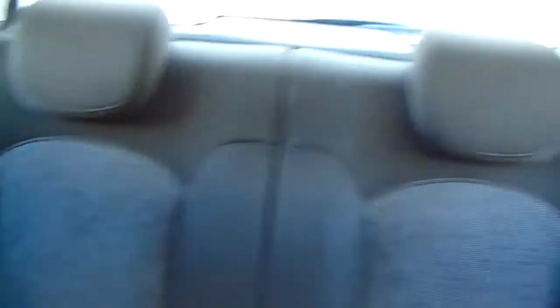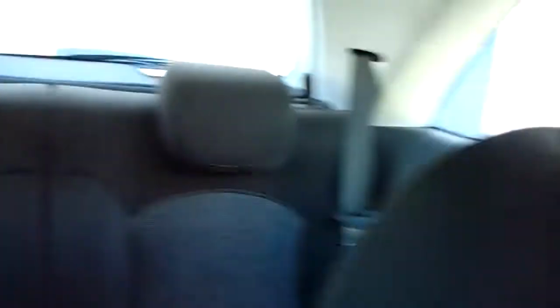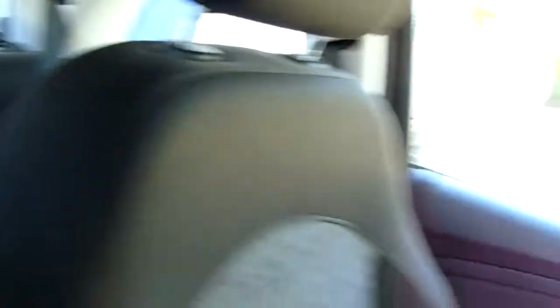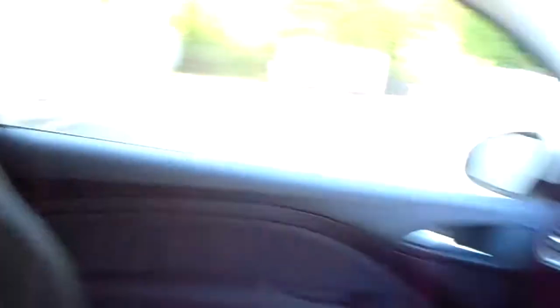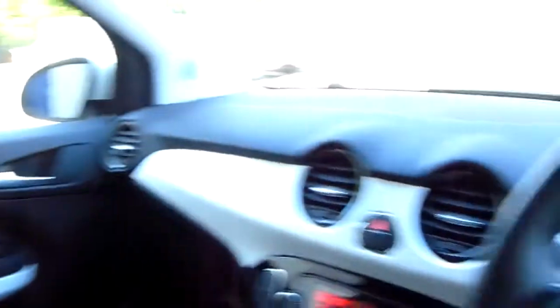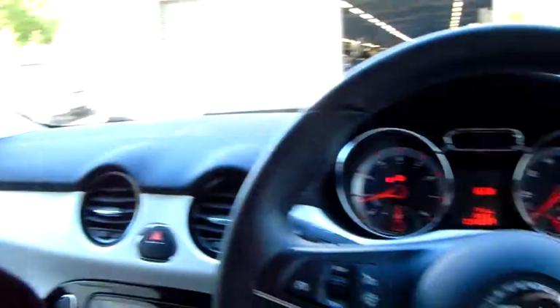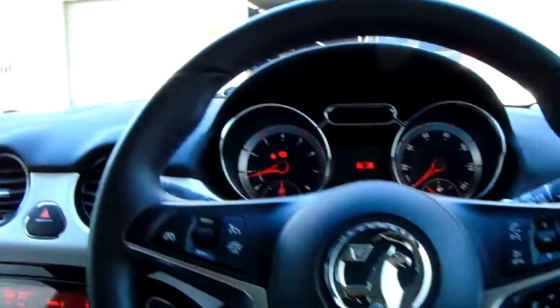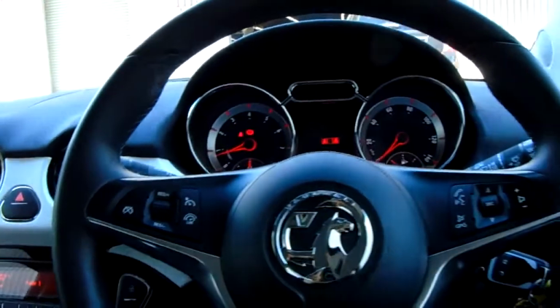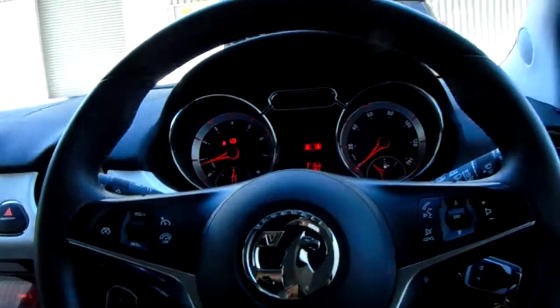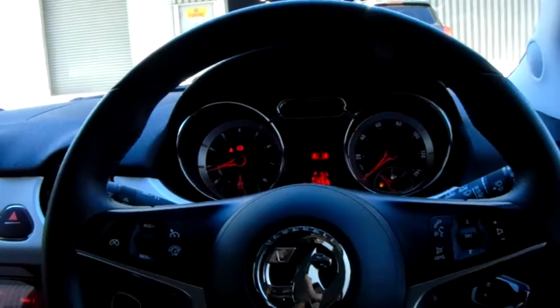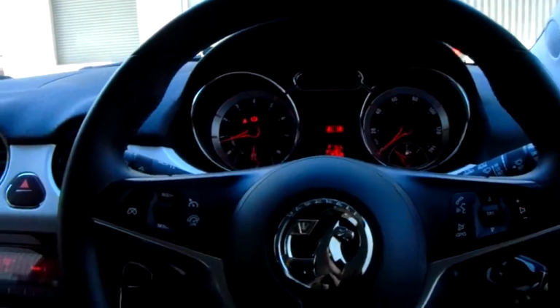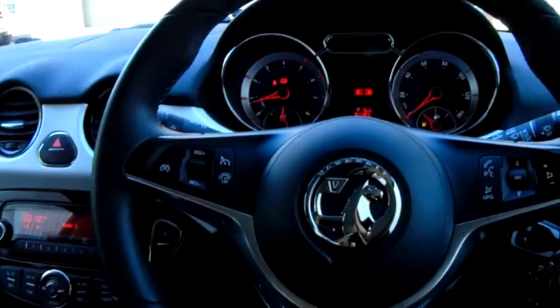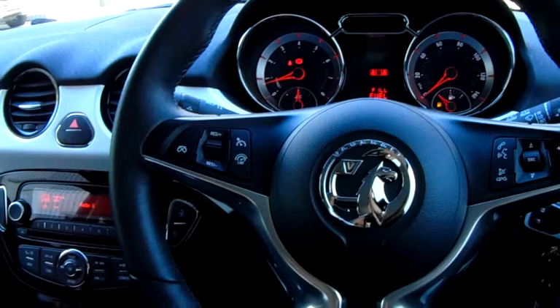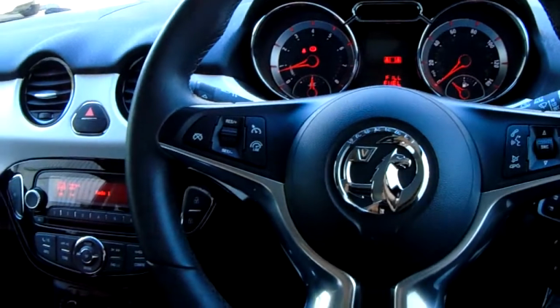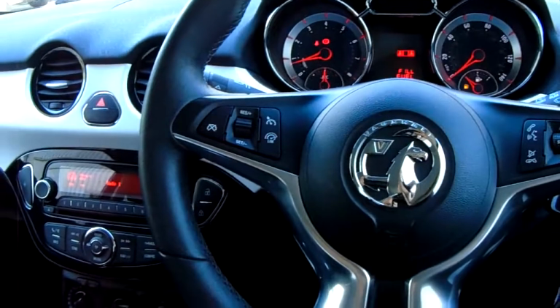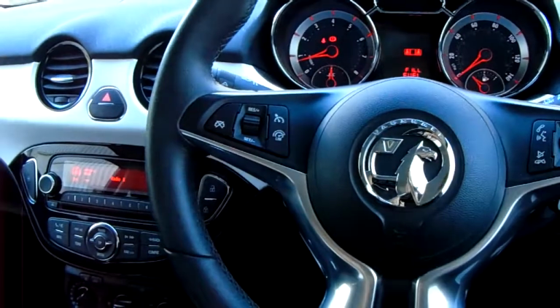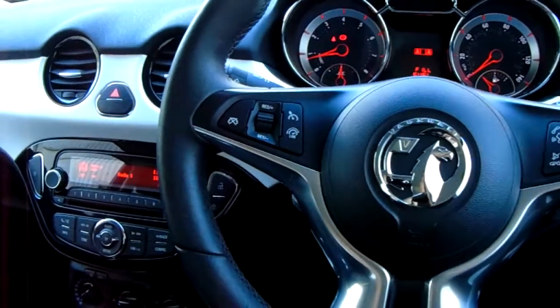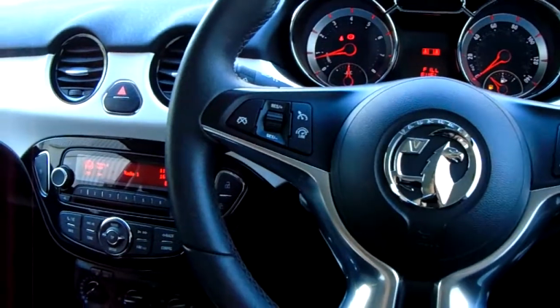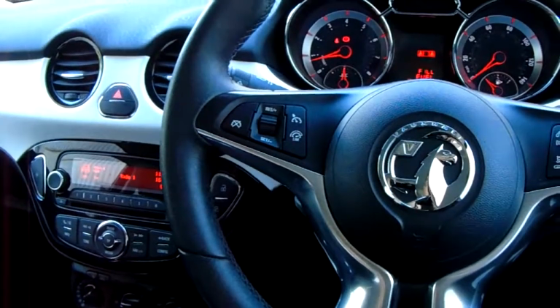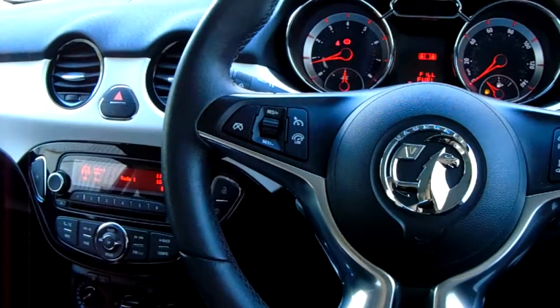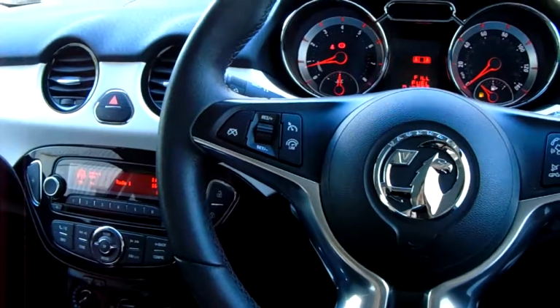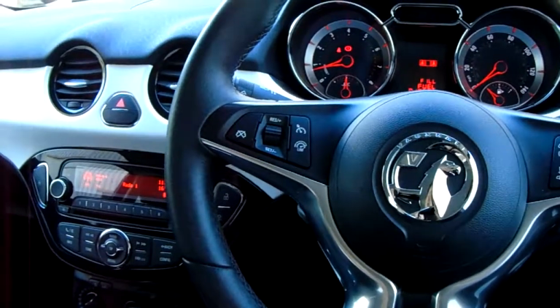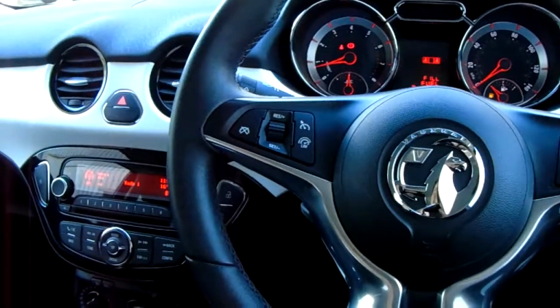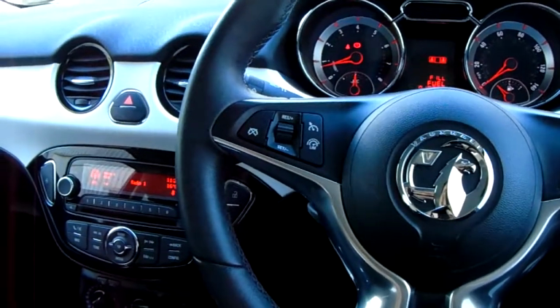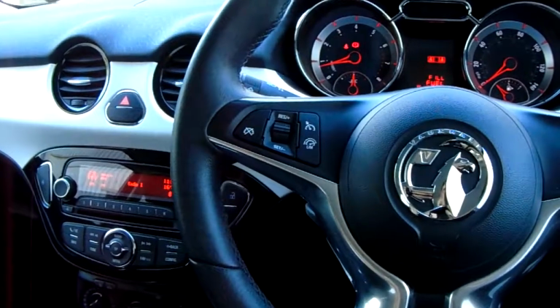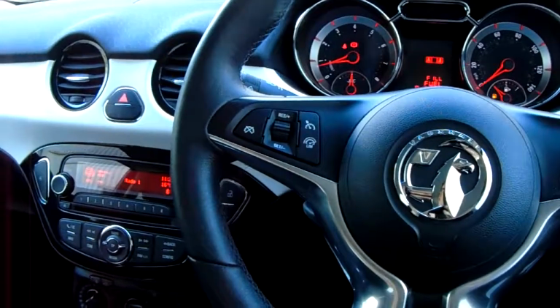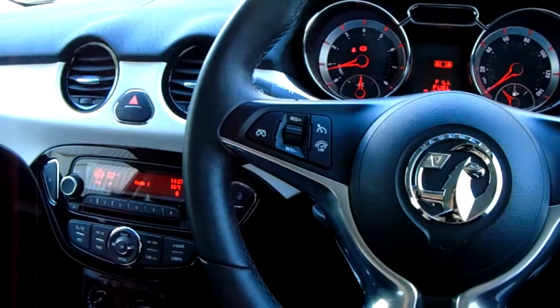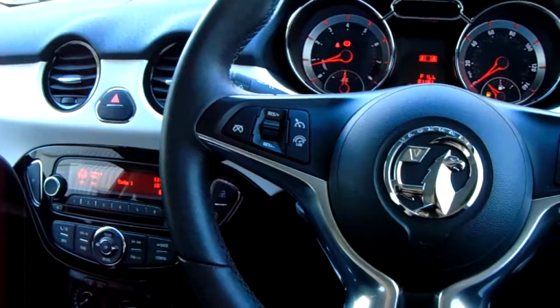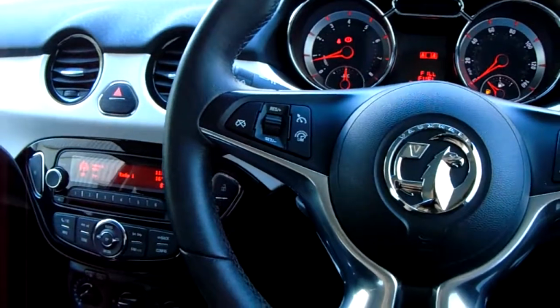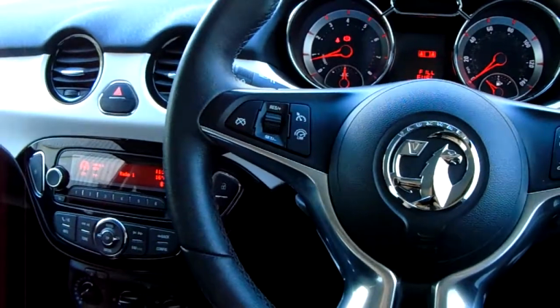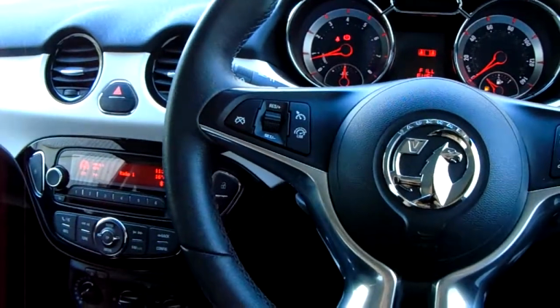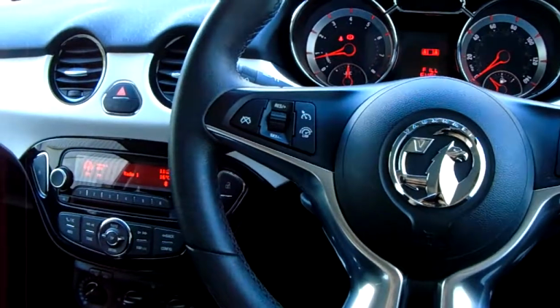But for now that is it — that is our Vauxhall Adam finished in white. If you'd like to book a test drive or have any more questions regarding the vehicle, please don't hesitate to contact us at Pentakon Parkway on 0114 209 4415.